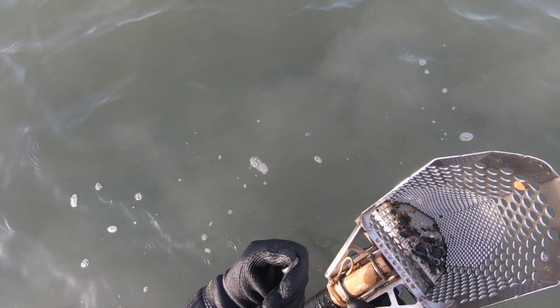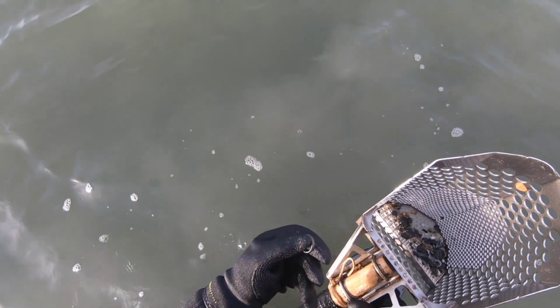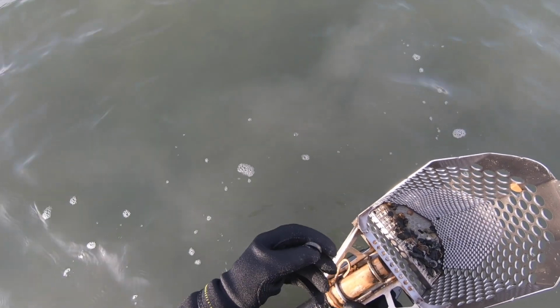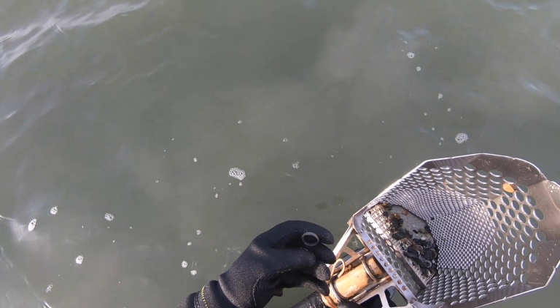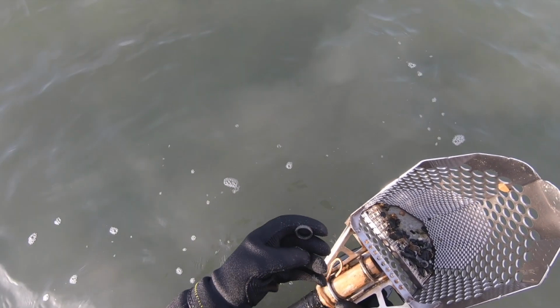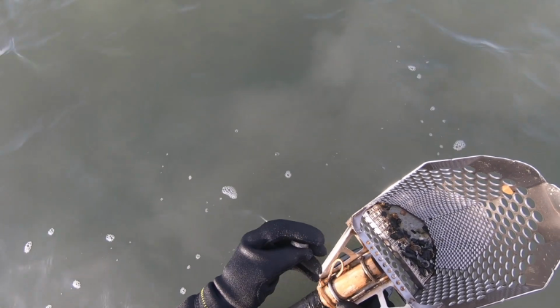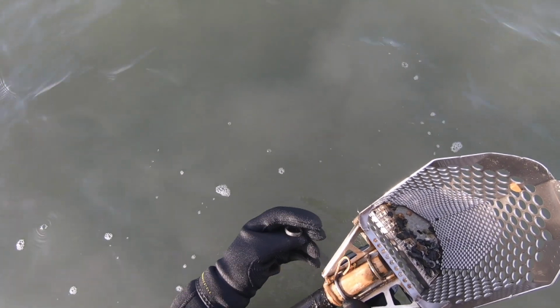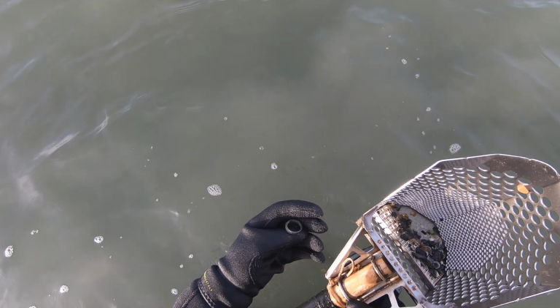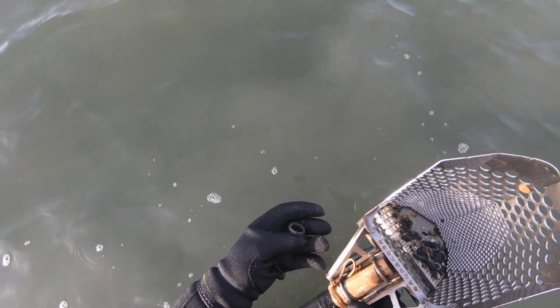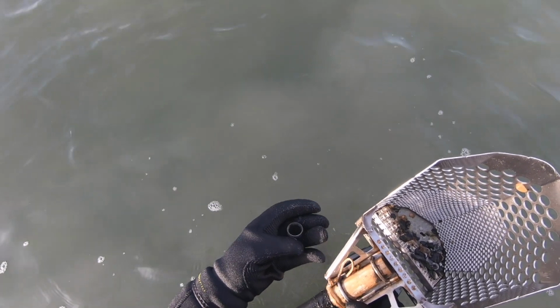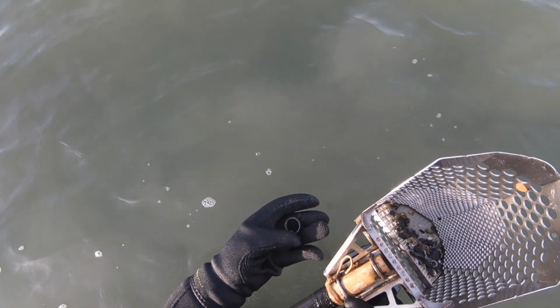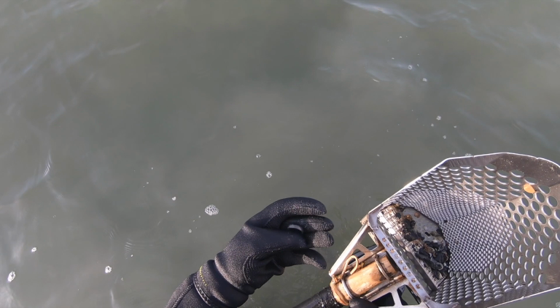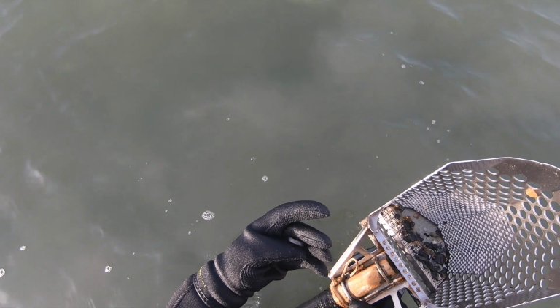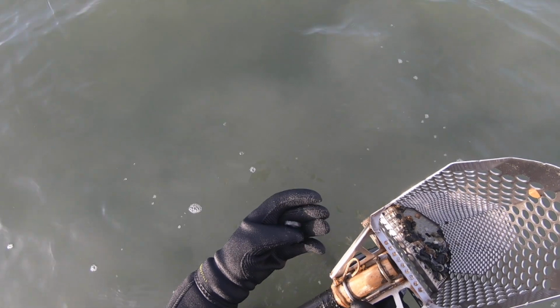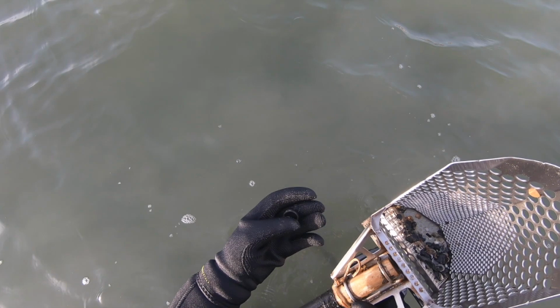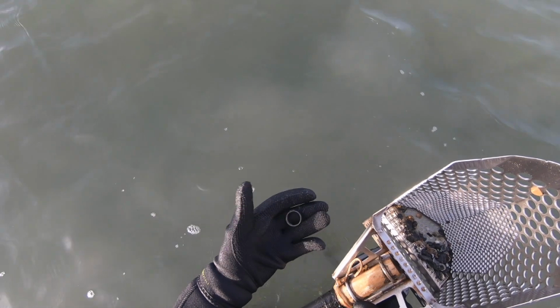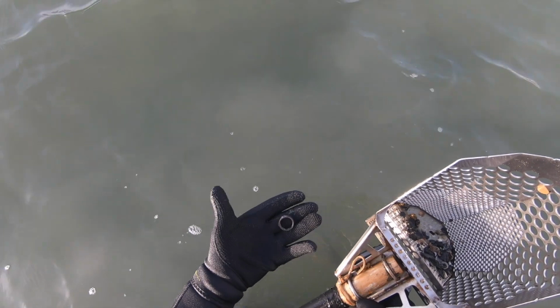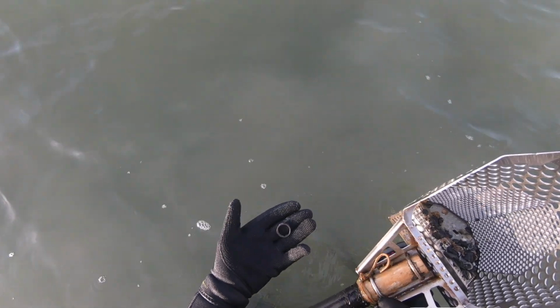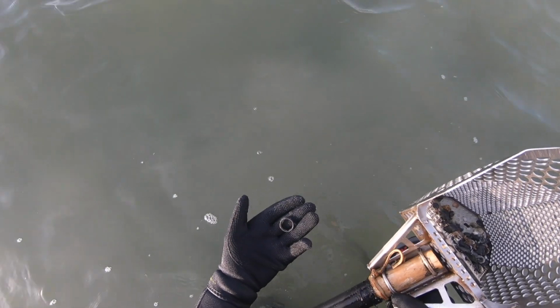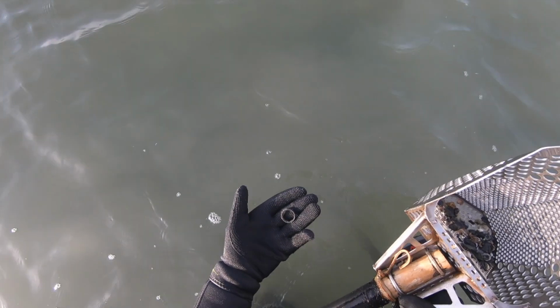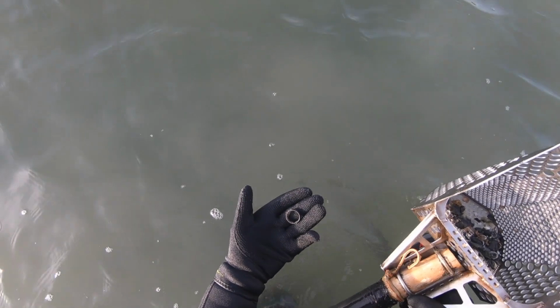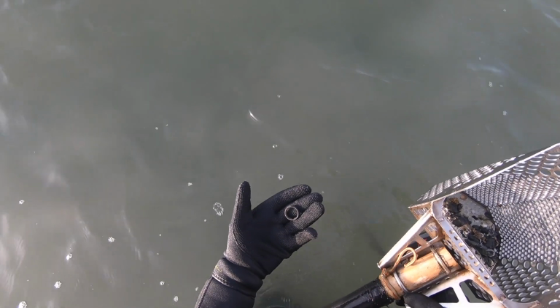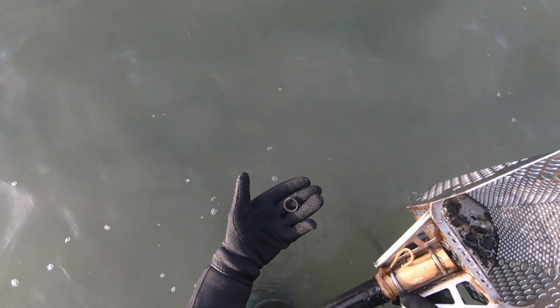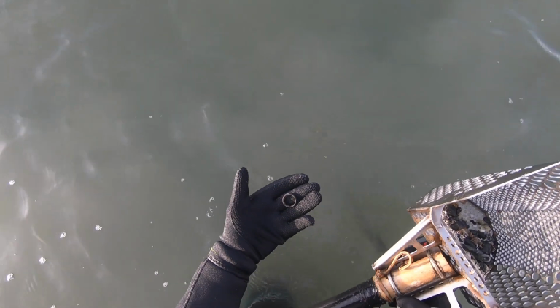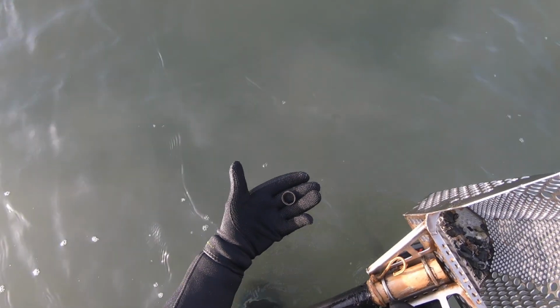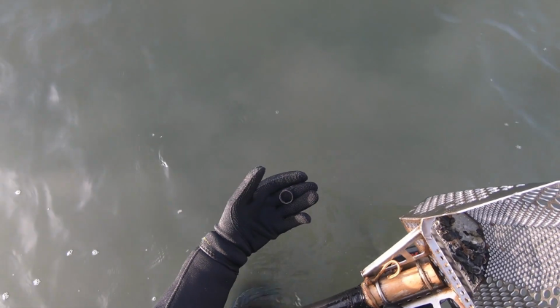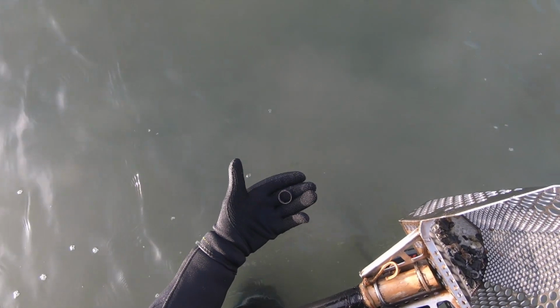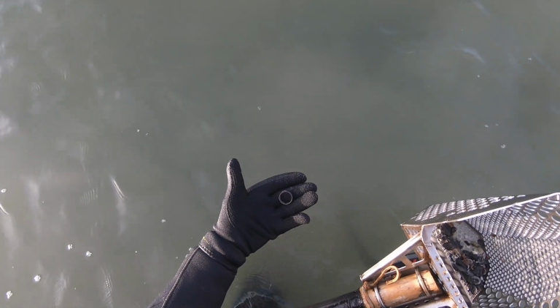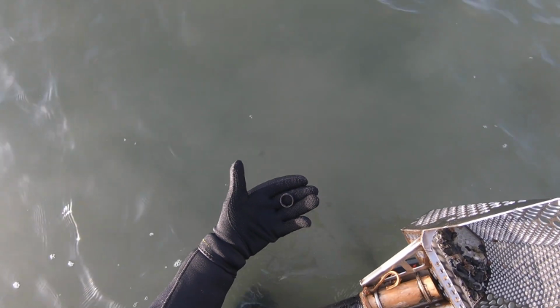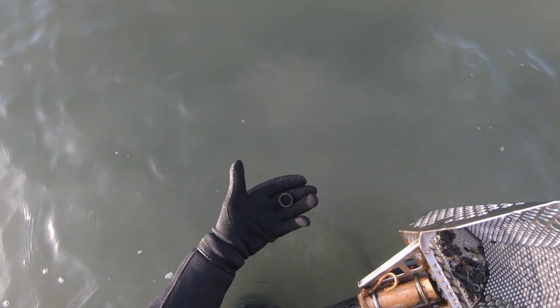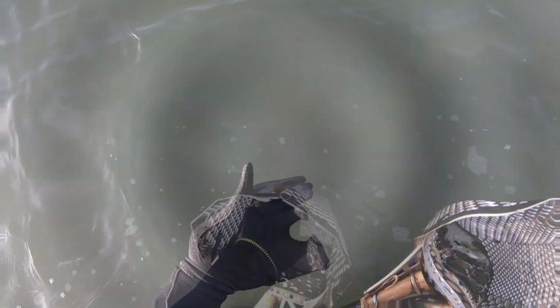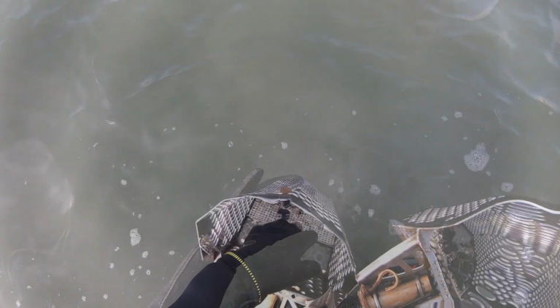I've been in the water a long time, but that'll clean up nicely. Right, let's see what else we can find.